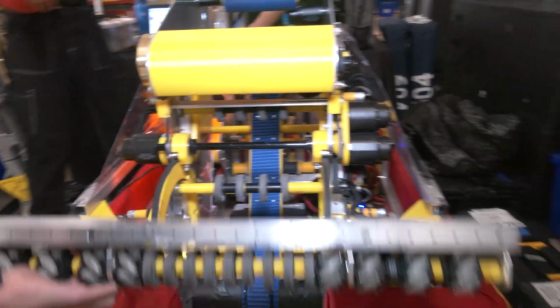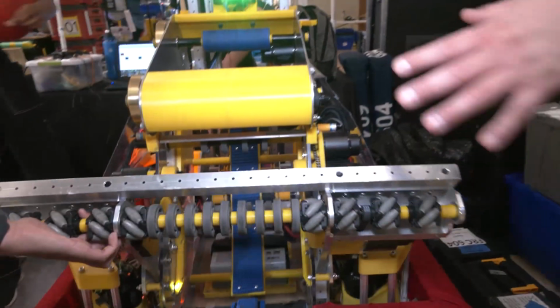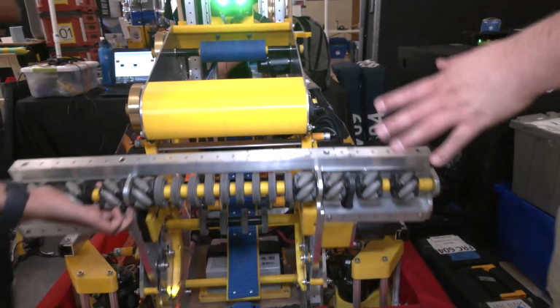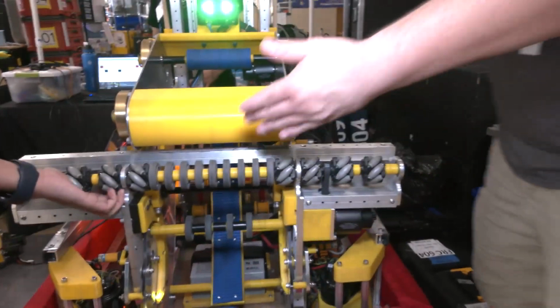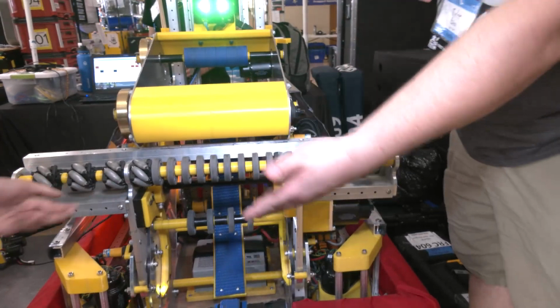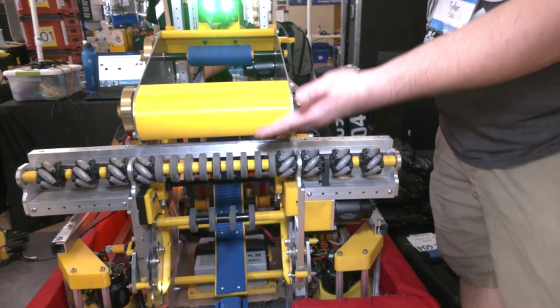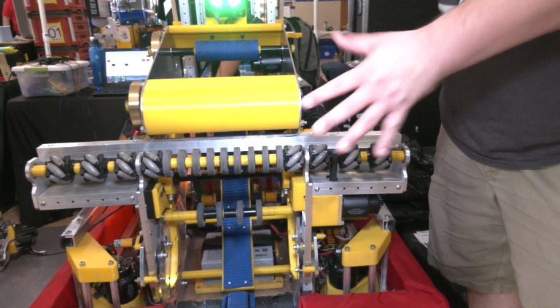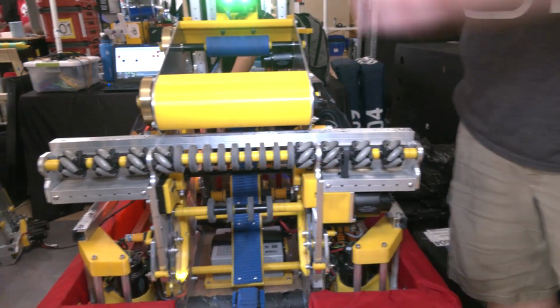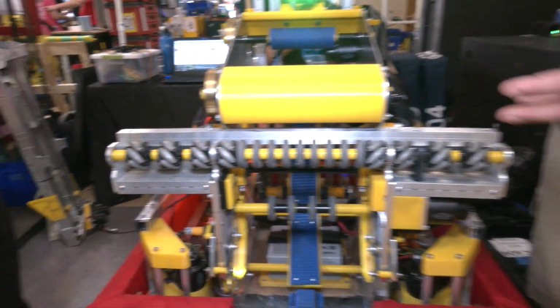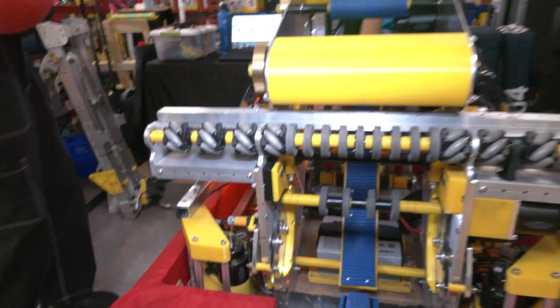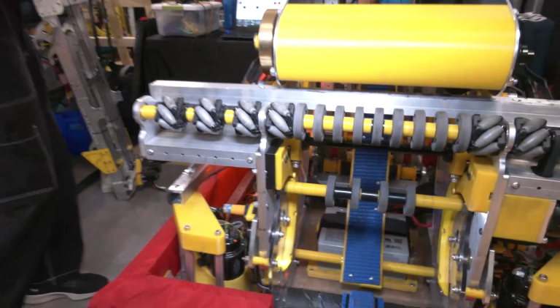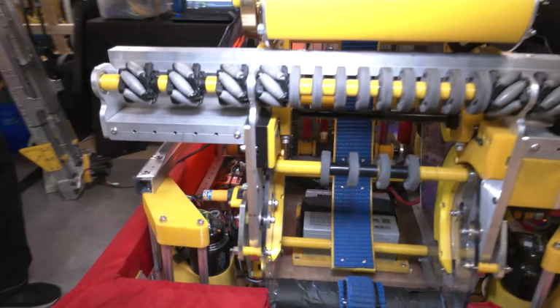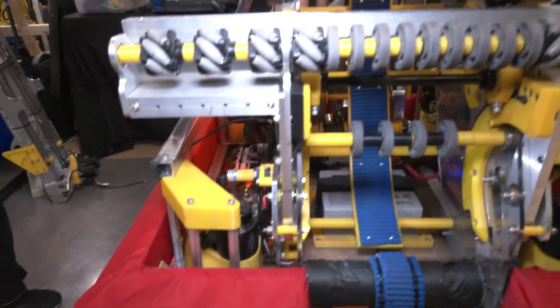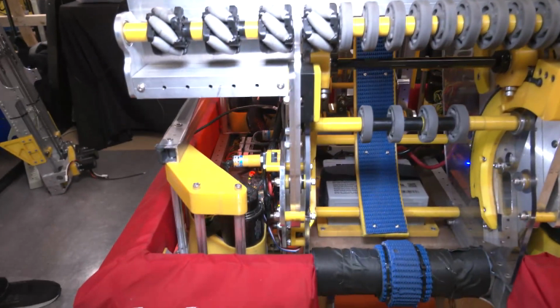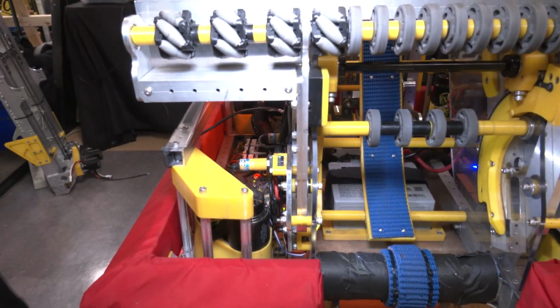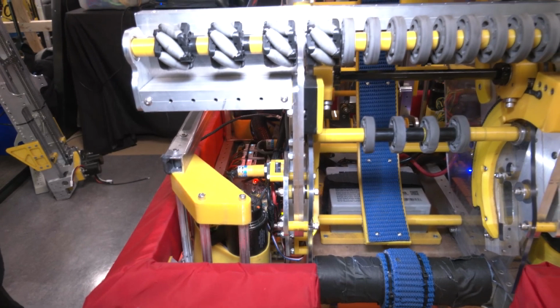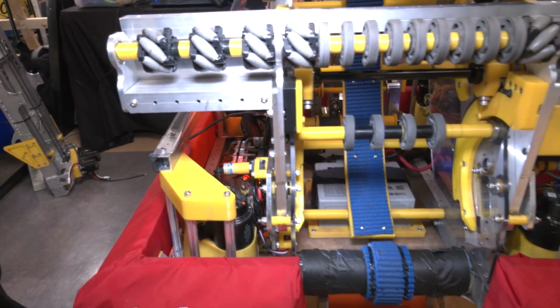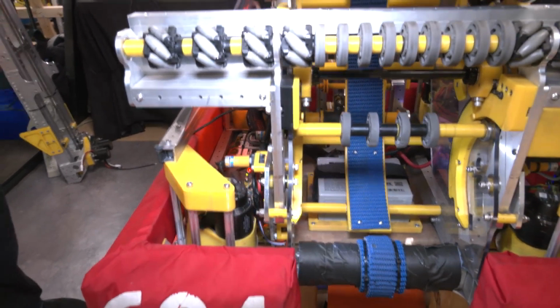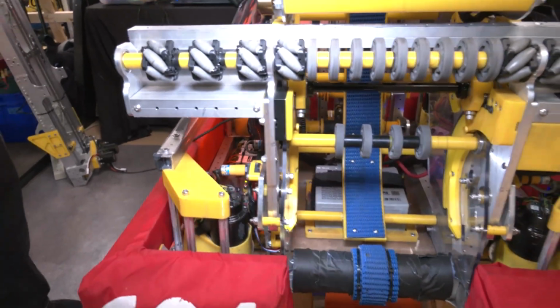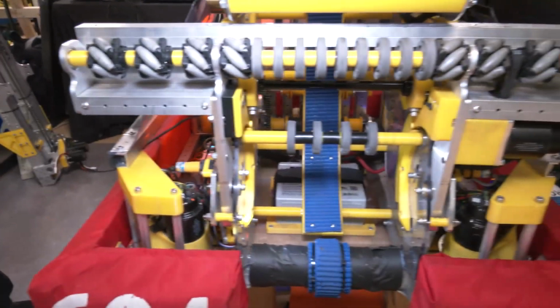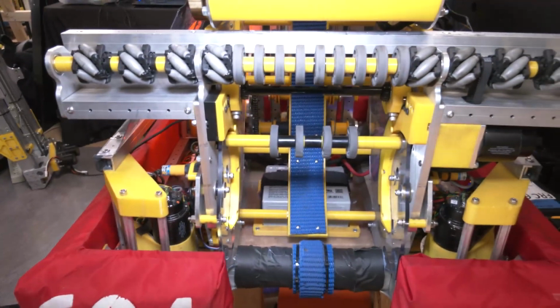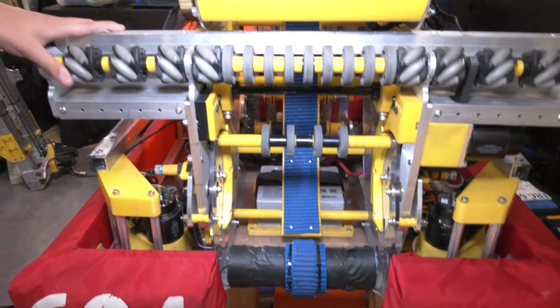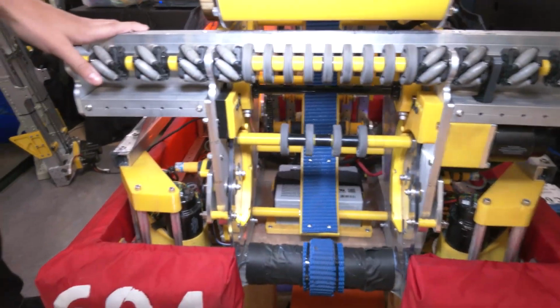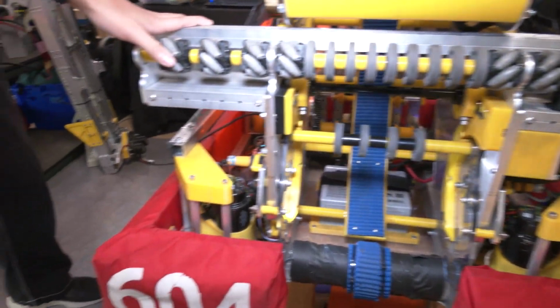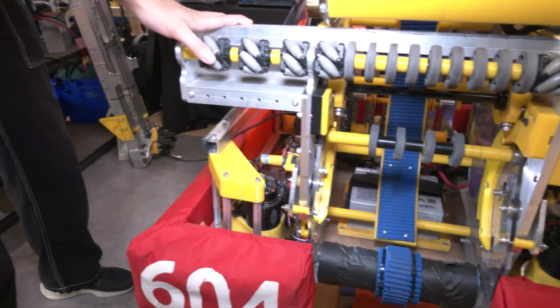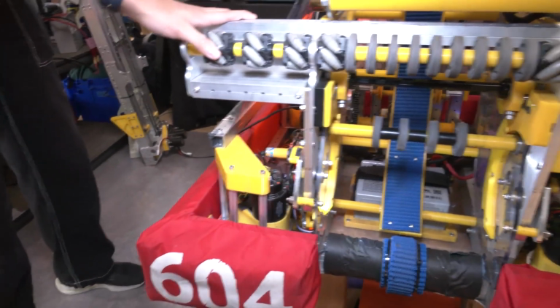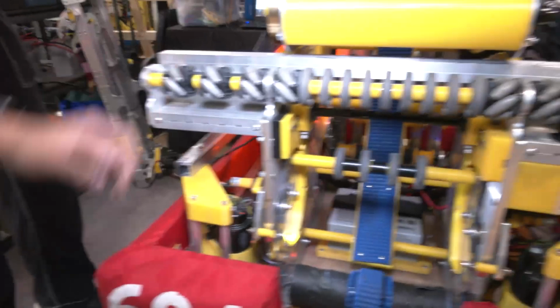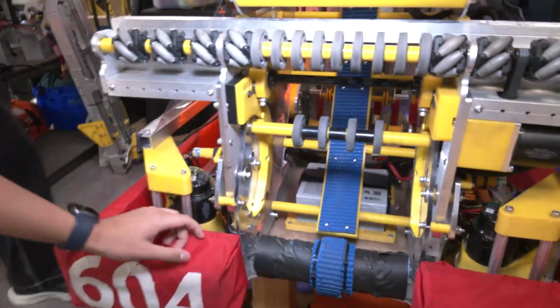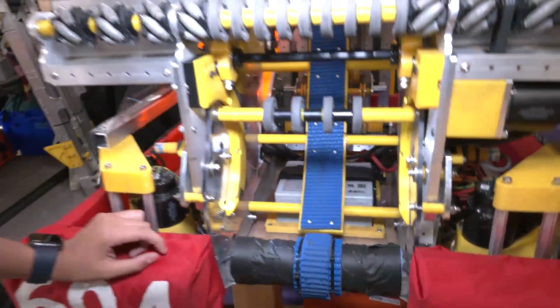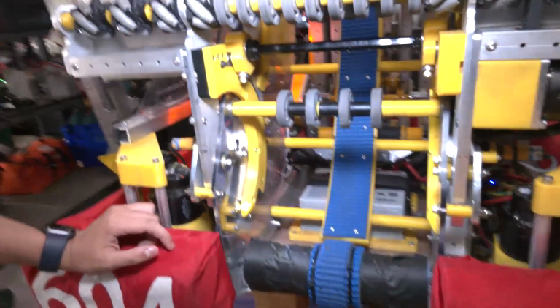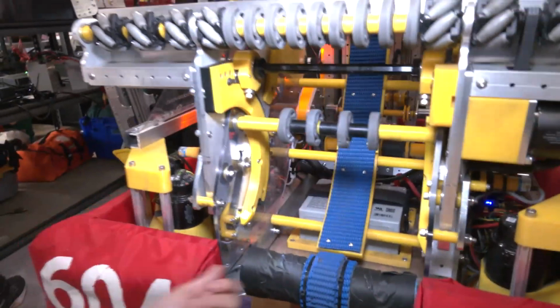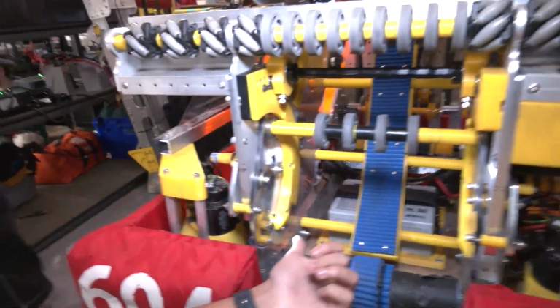As we continue through, I noticed you guys have a couple sensors. Are you doing any sort of color sorting? Yeah, so we use a combination of beam break sensors and color sensors to index our balls and keep track of them within the robot. The color sensor is right here.